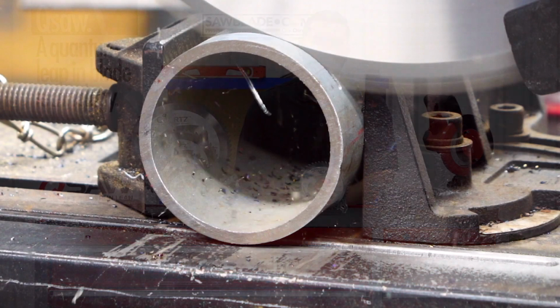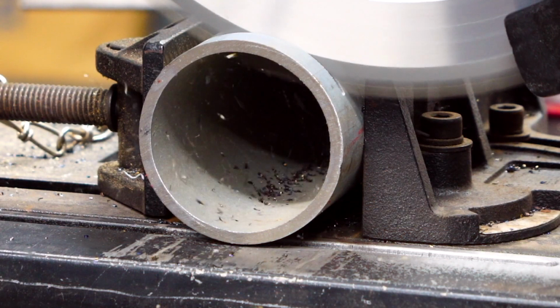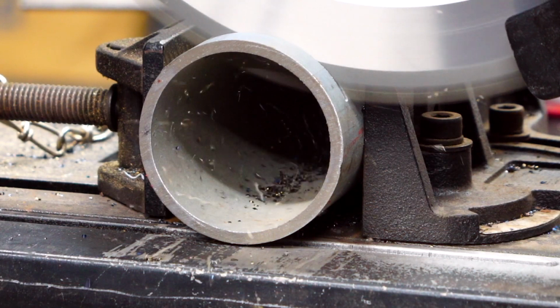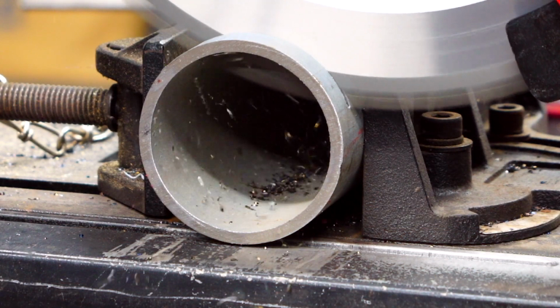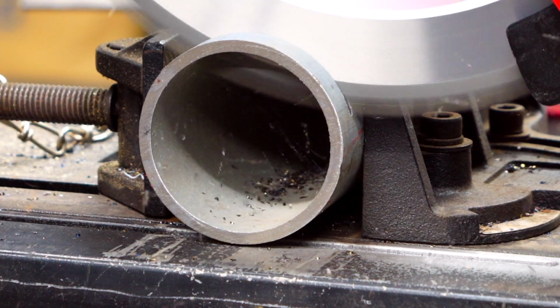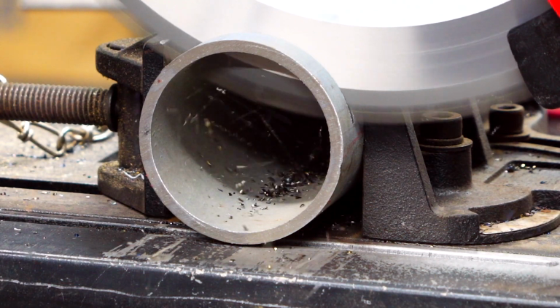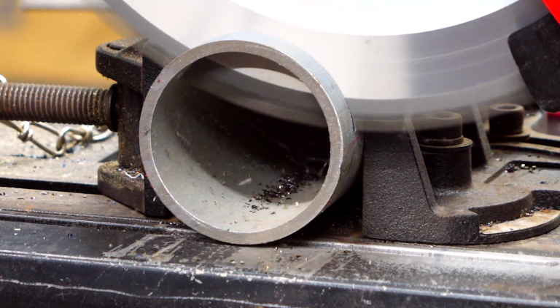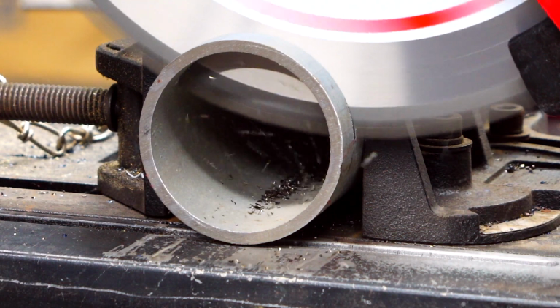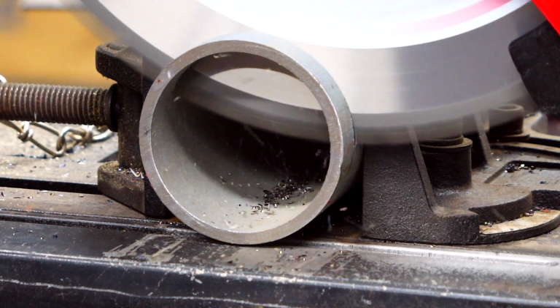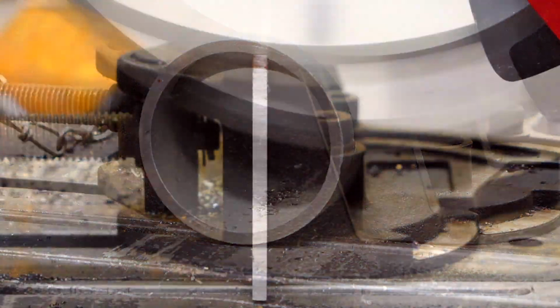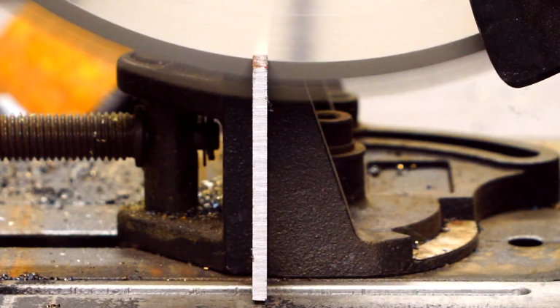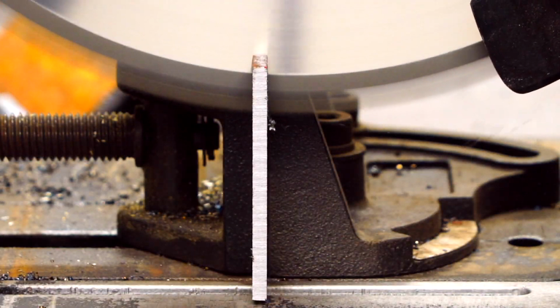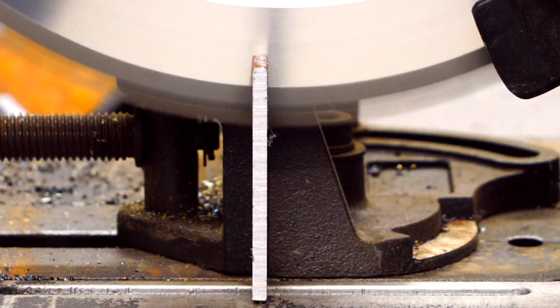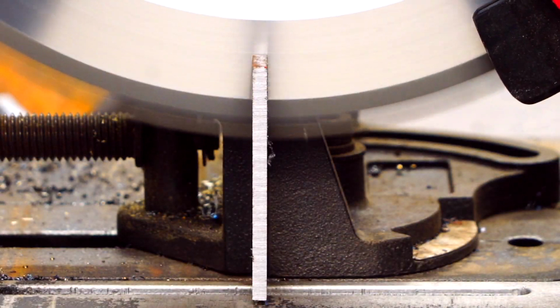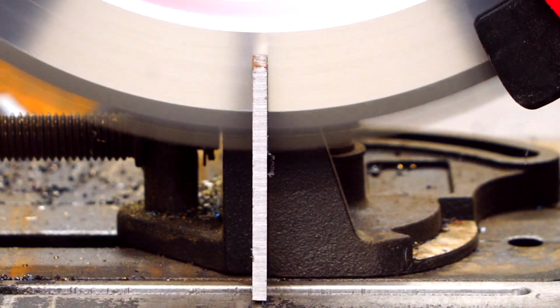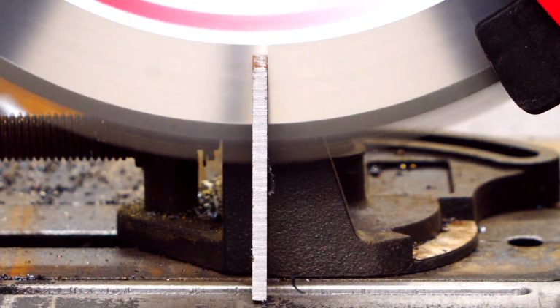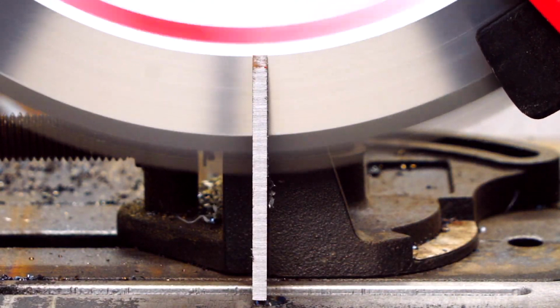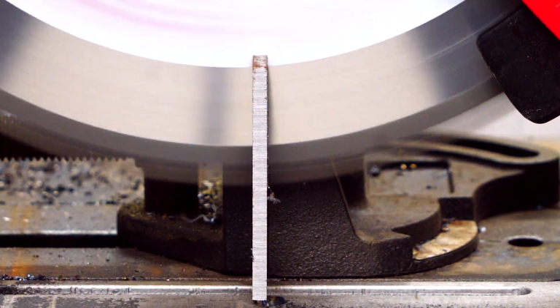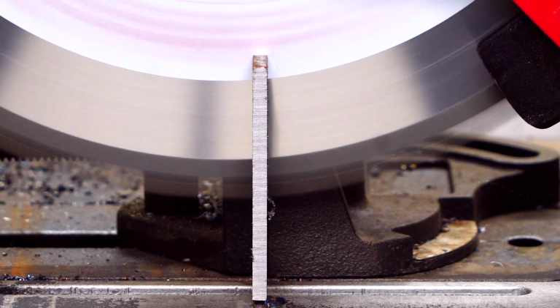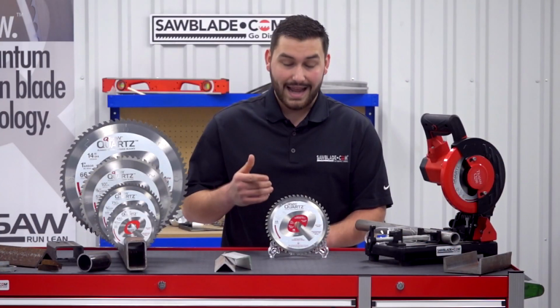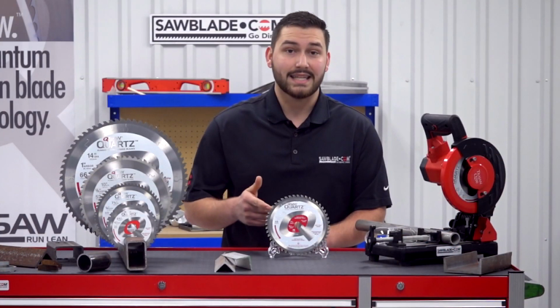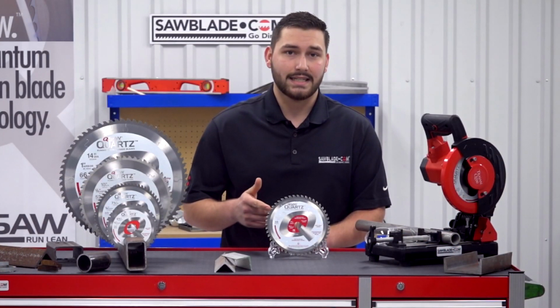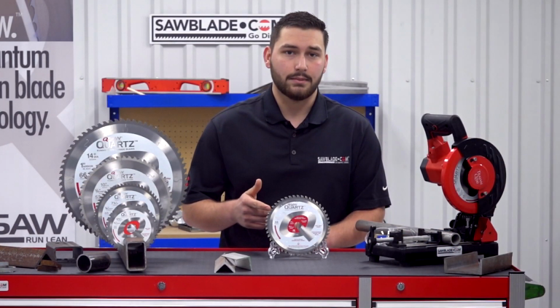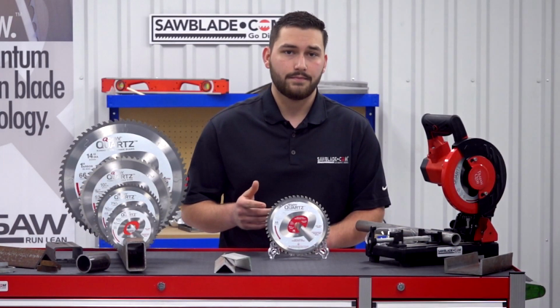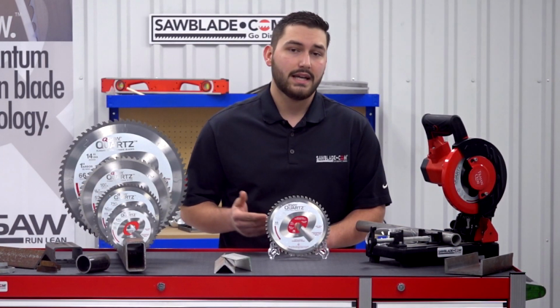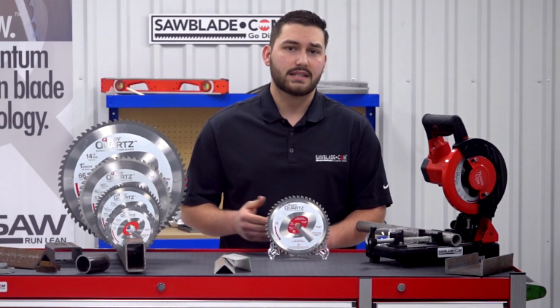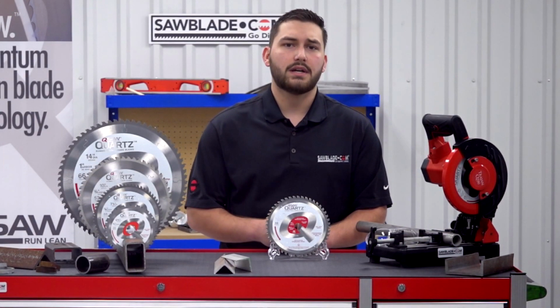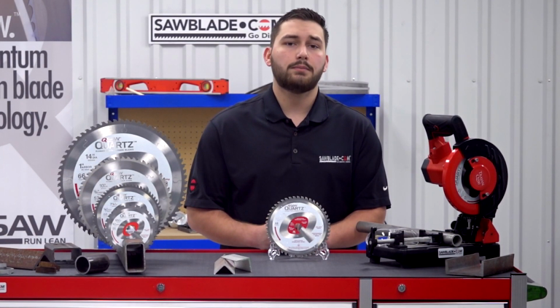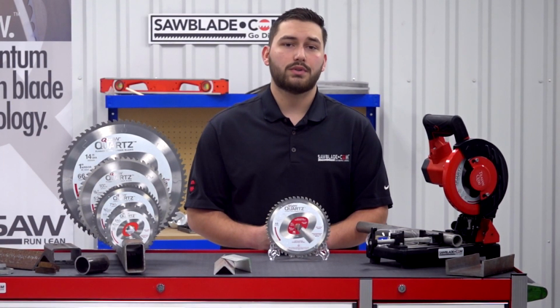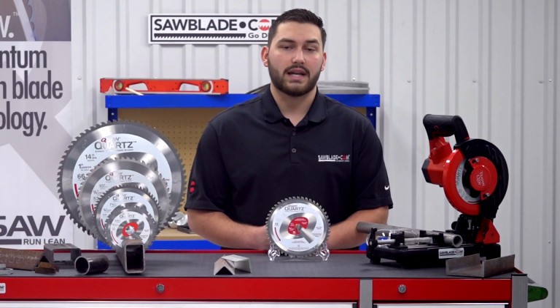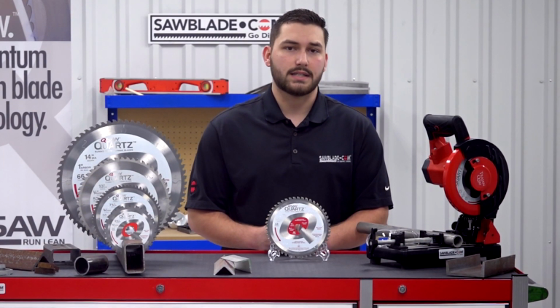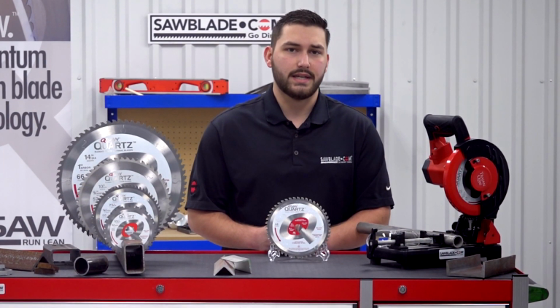The blade must produce a thick enough chip to efficiently carry the heat away from the material and the cutting tip. This can be accomplished with the right cutting speed.